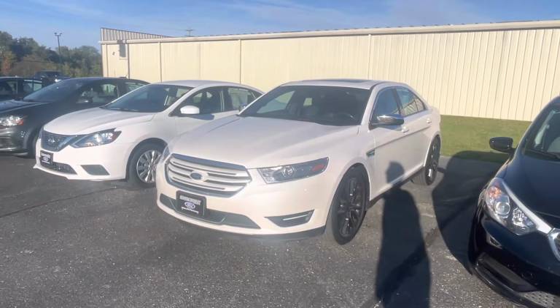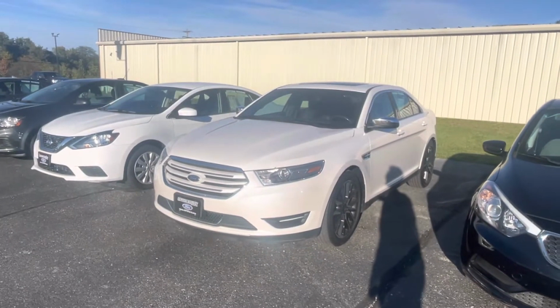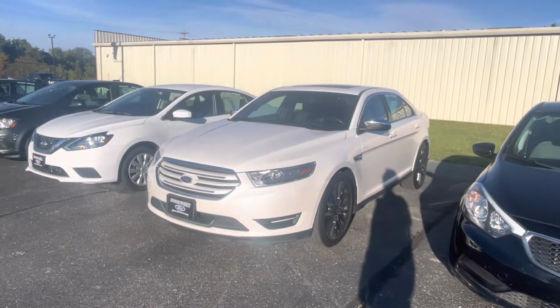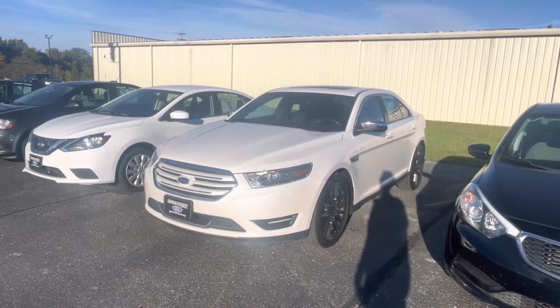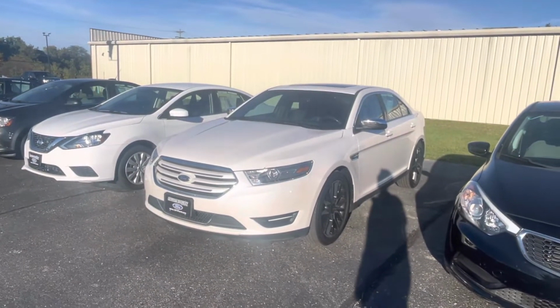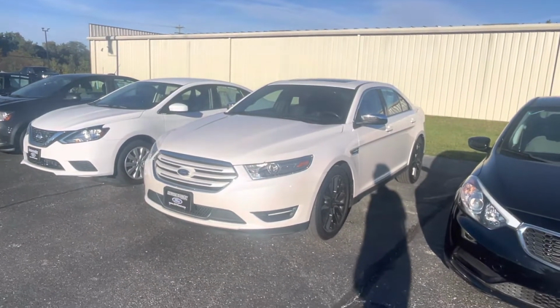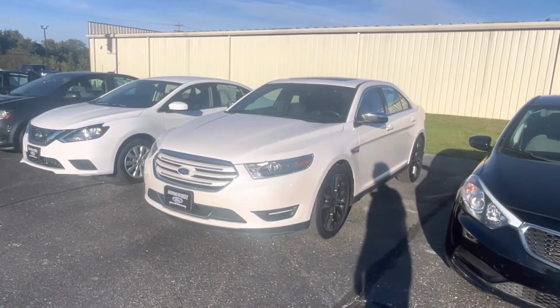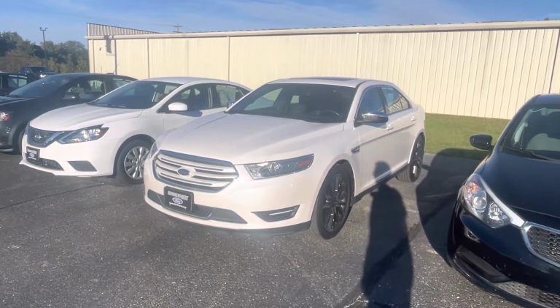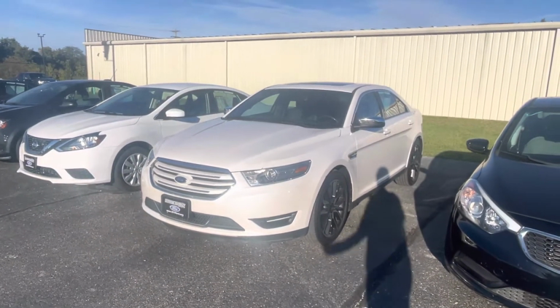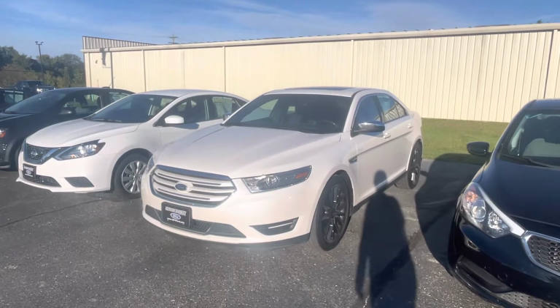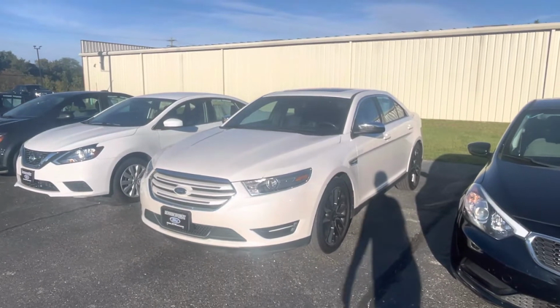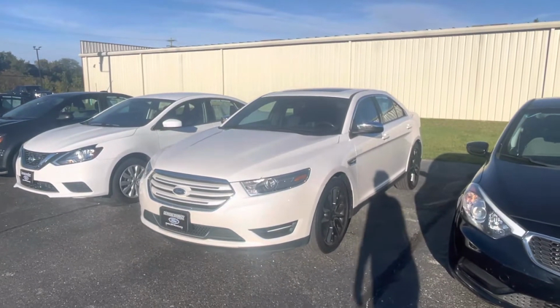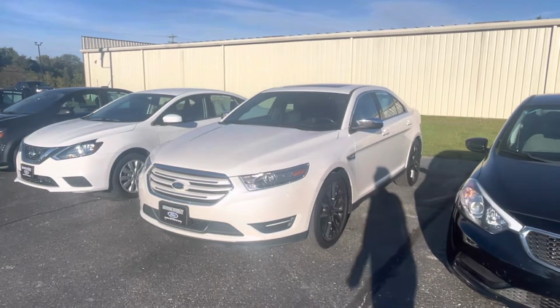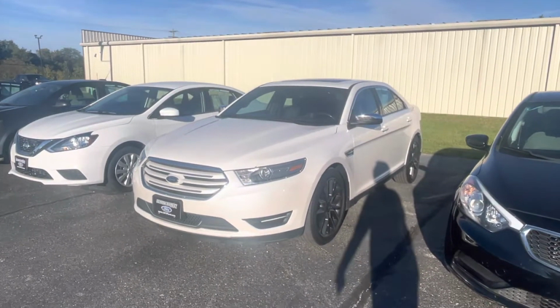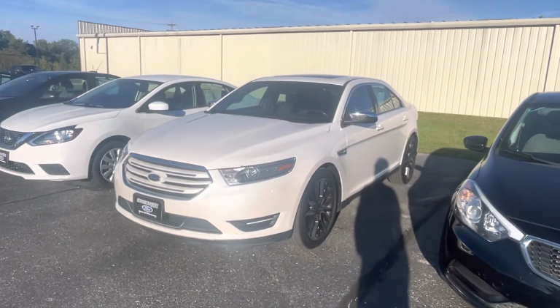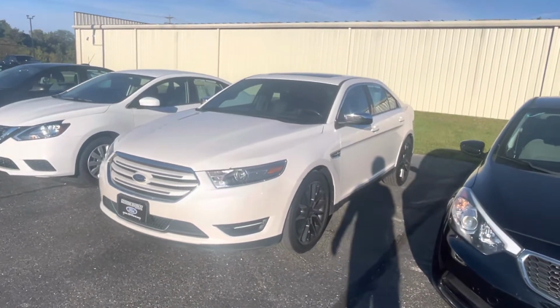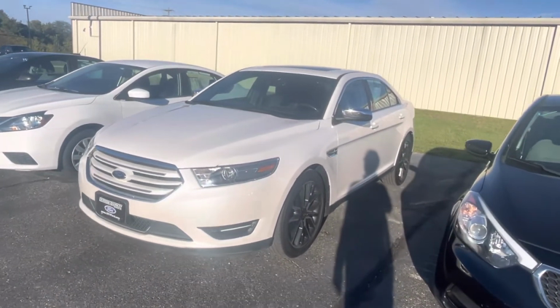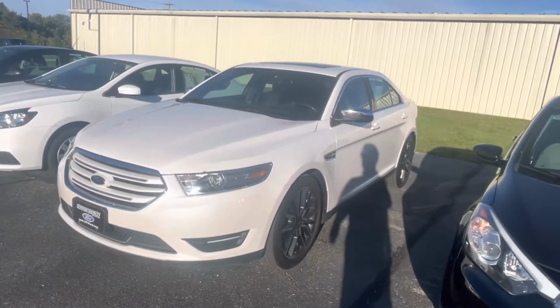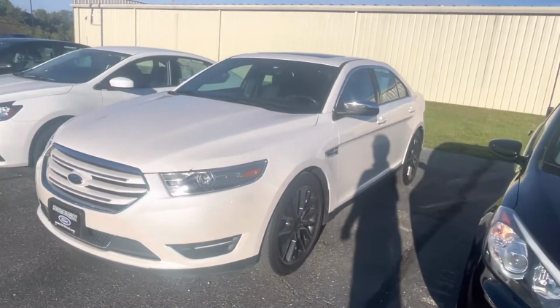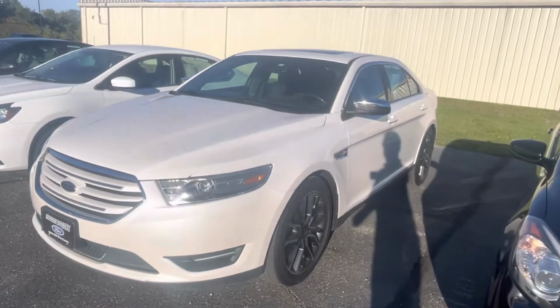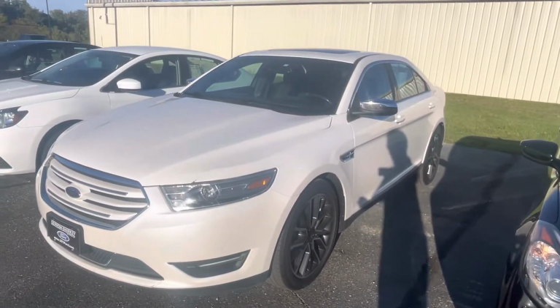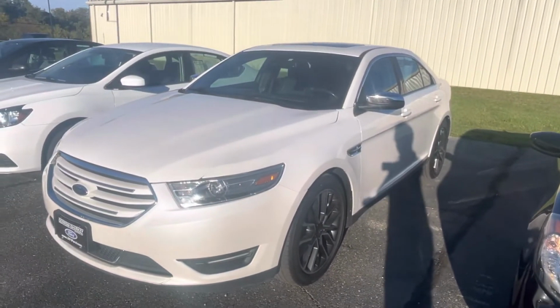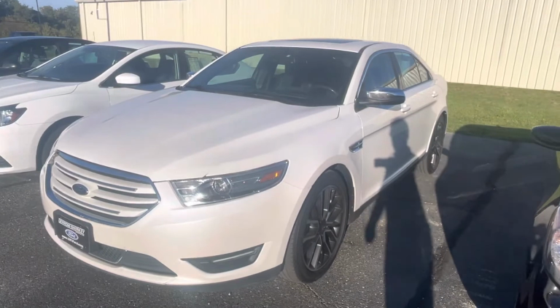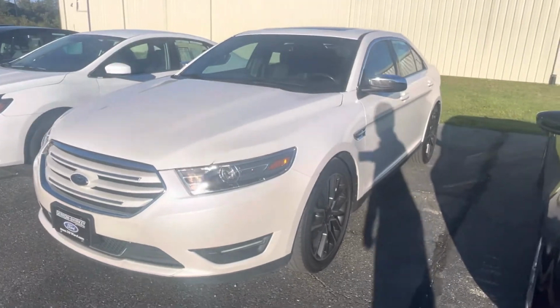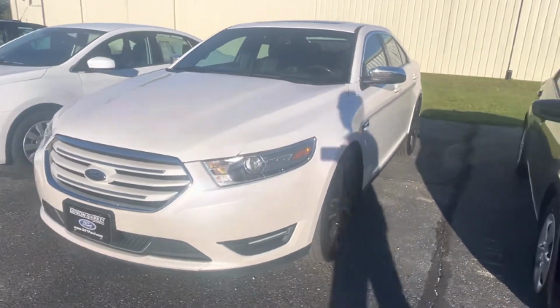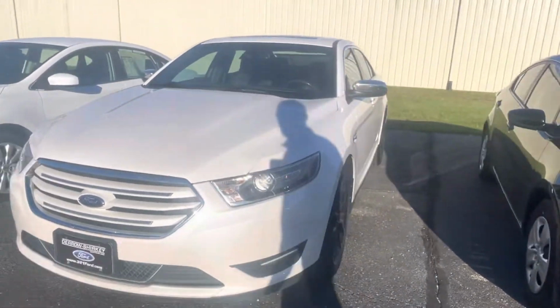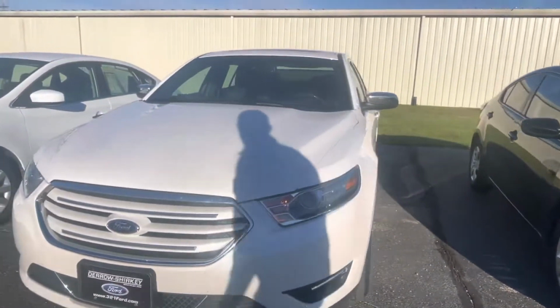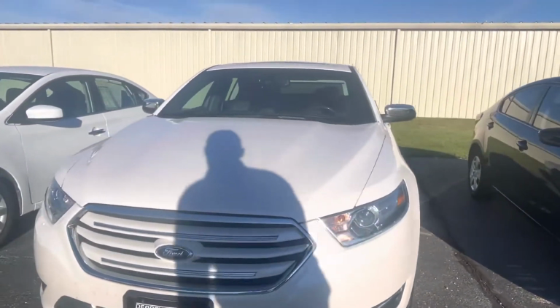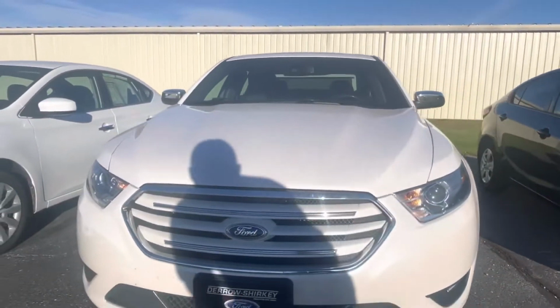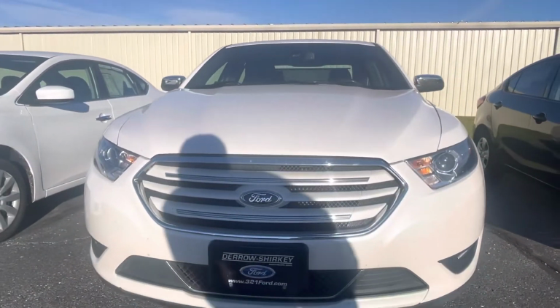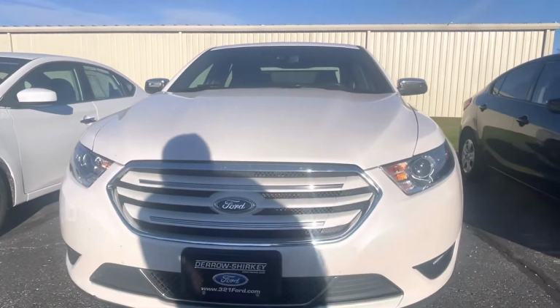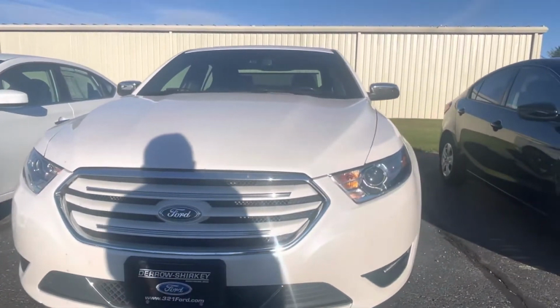Hey, I love that. Tanner here with Darryl Shirky Ford. I know you did speak with Nate — Nate actually called me from his son's football game, as he will be off tomorrow. But just want to do a quick walk-around of this 2018 Ford Taurus.